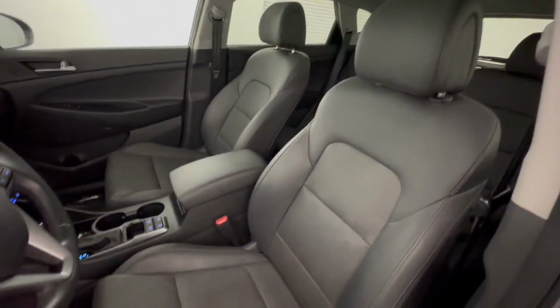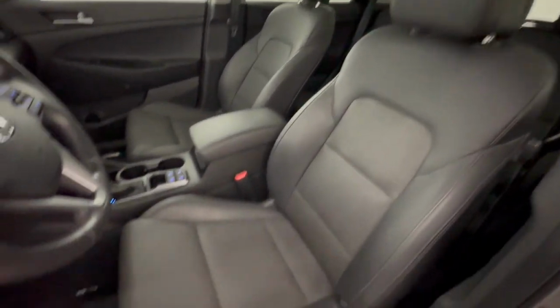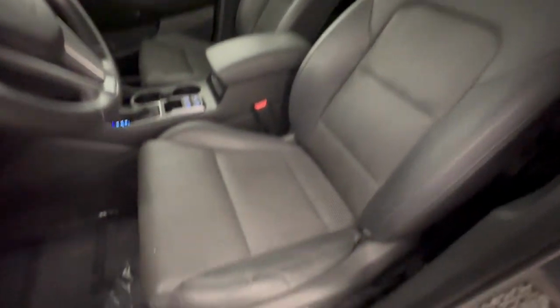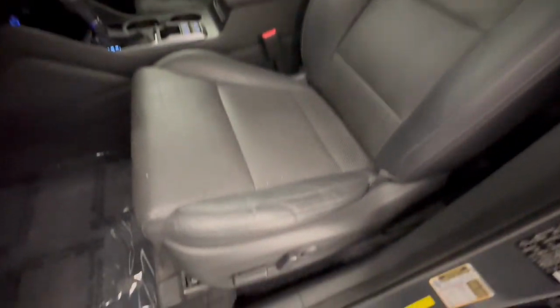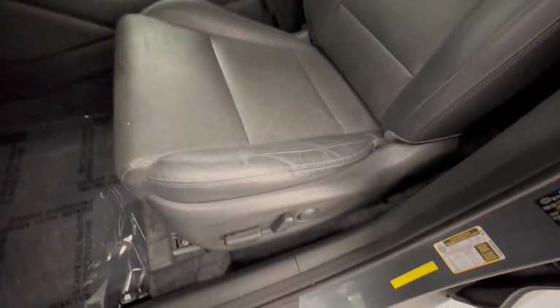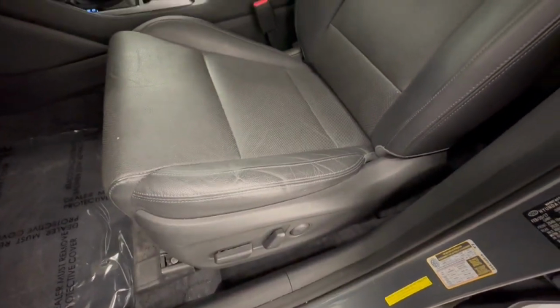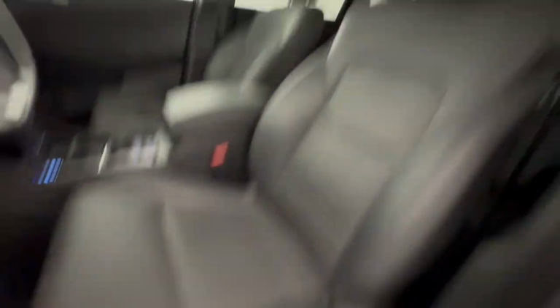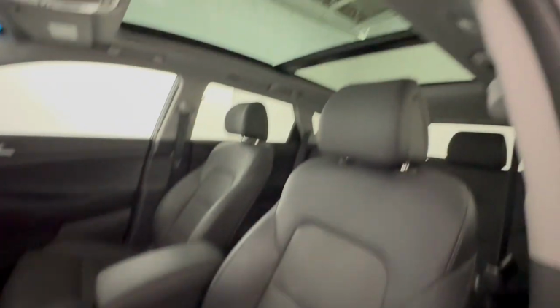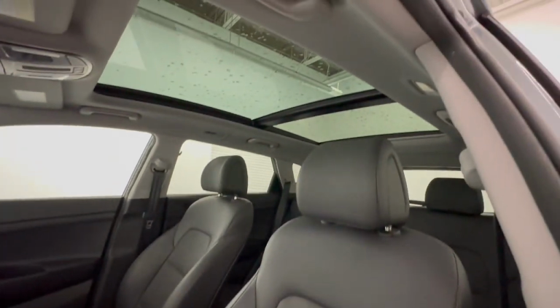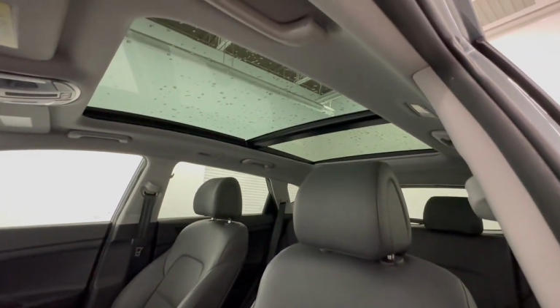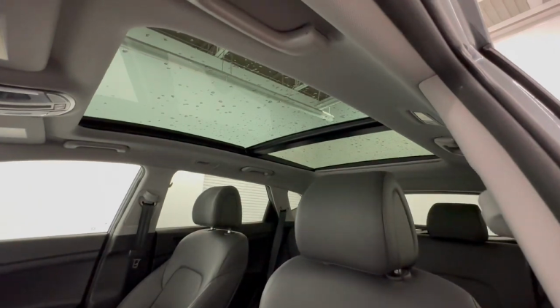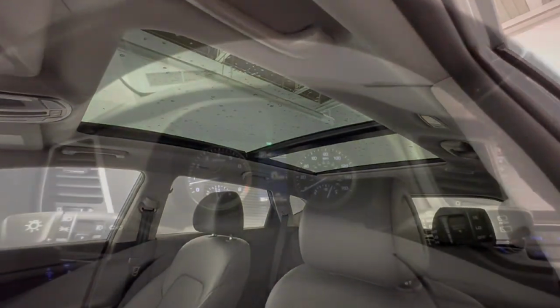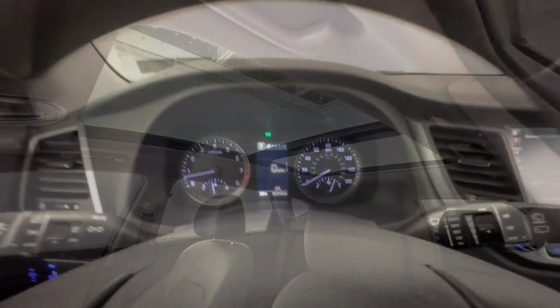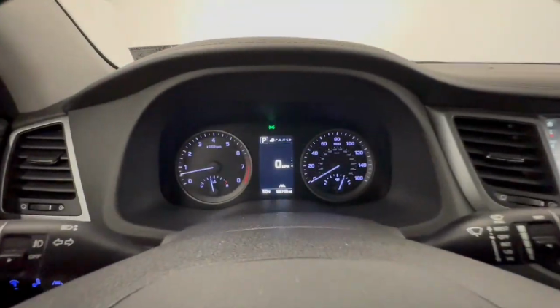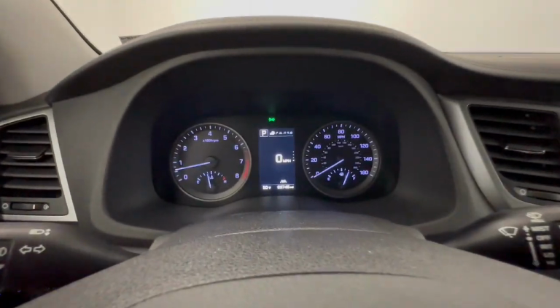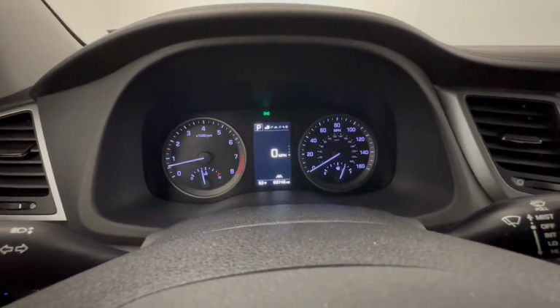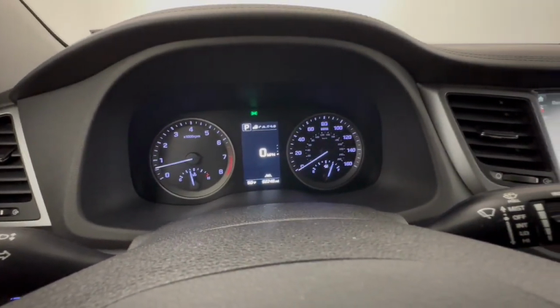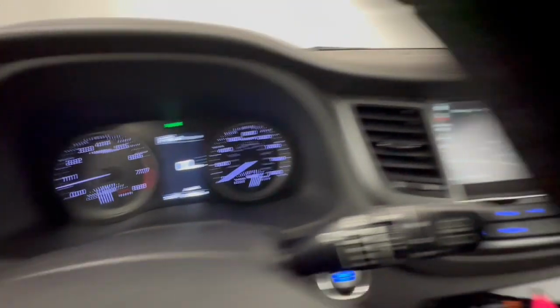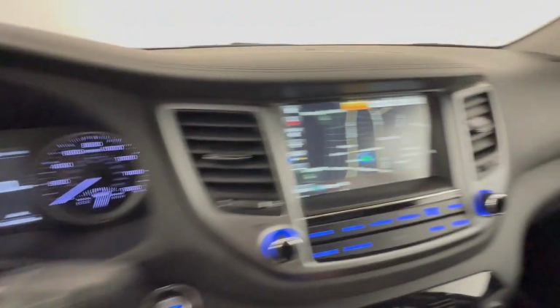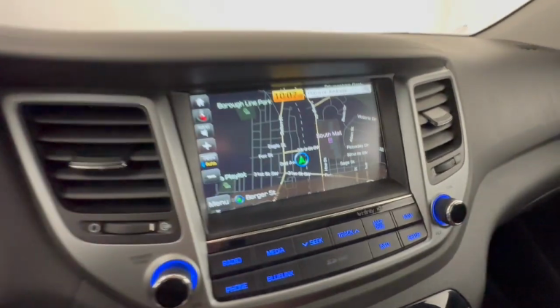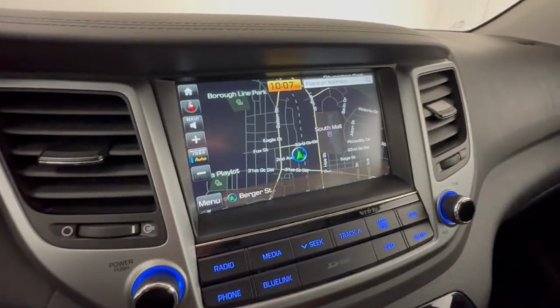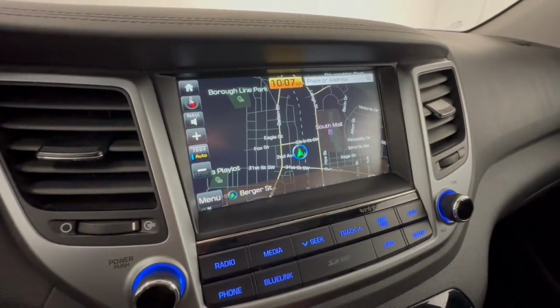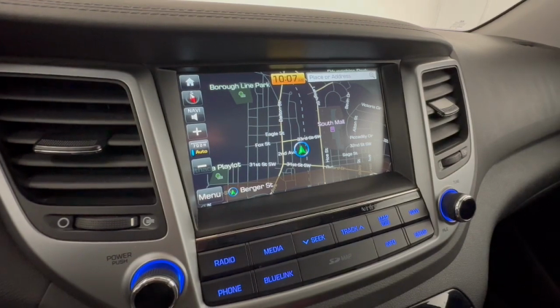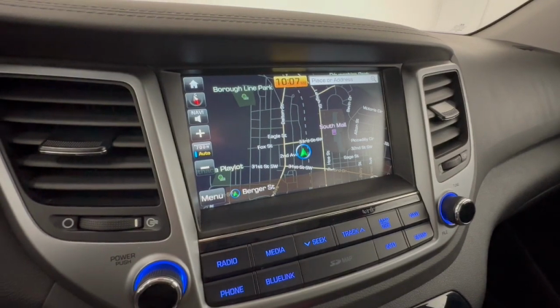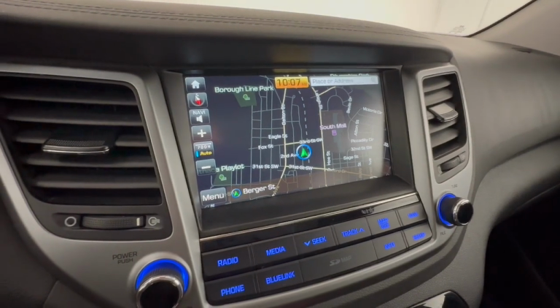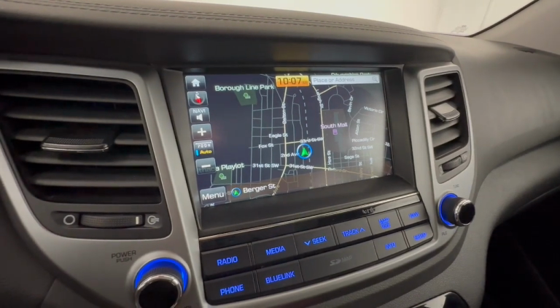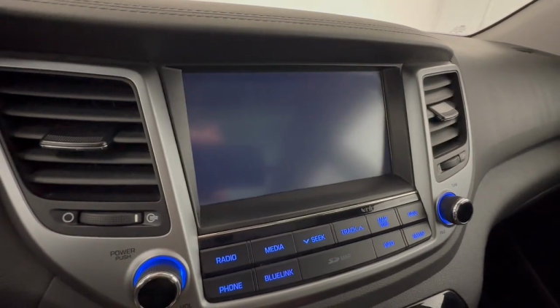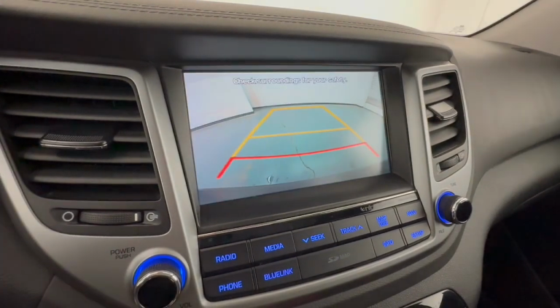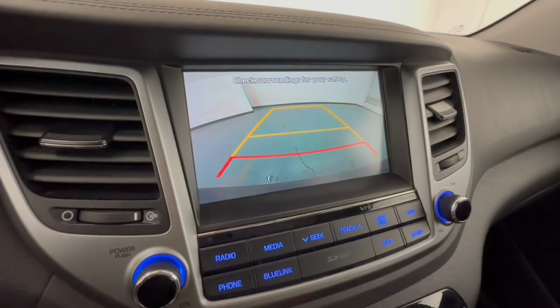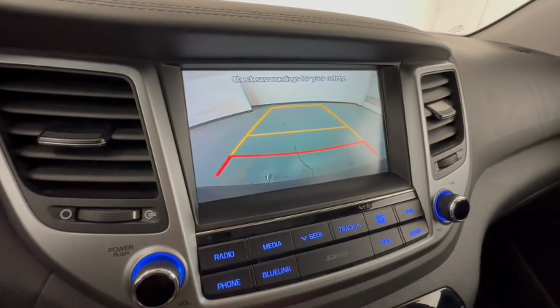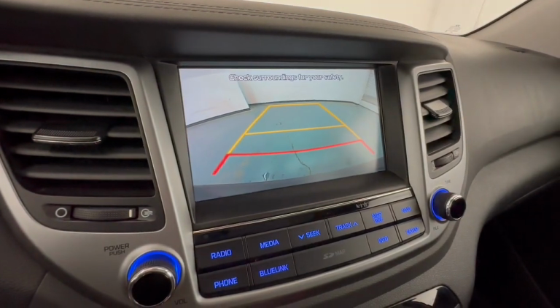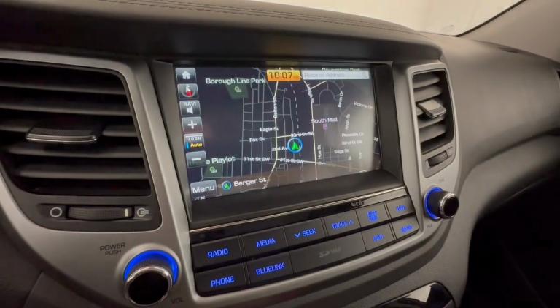Keyless entry, all-wheel drive, navigation system, hands-free lift gate, power passenger seat, premium sound system, satellite radio, heated mirrors, backup camera, power lift gate.